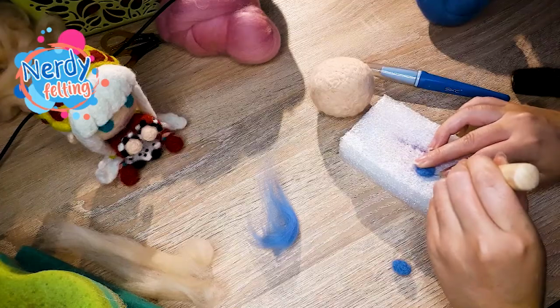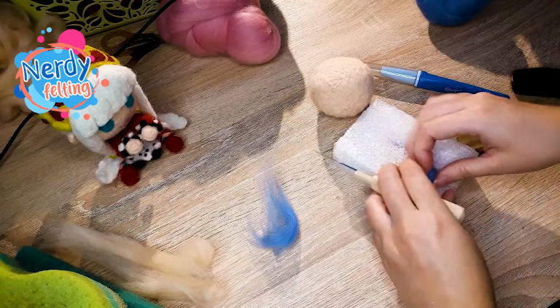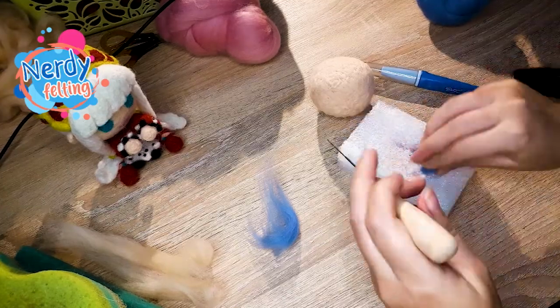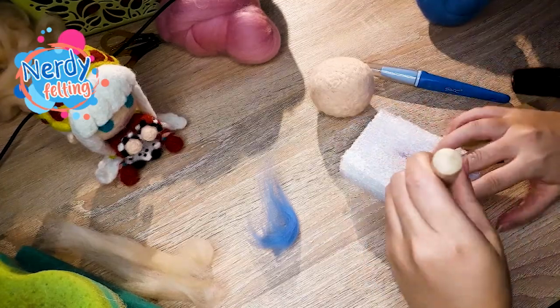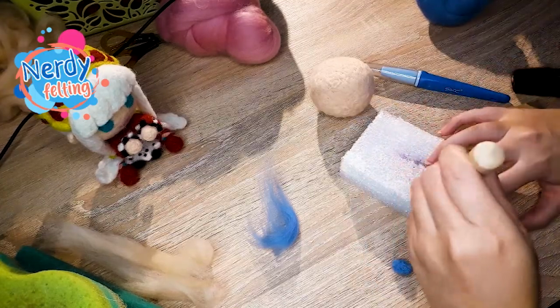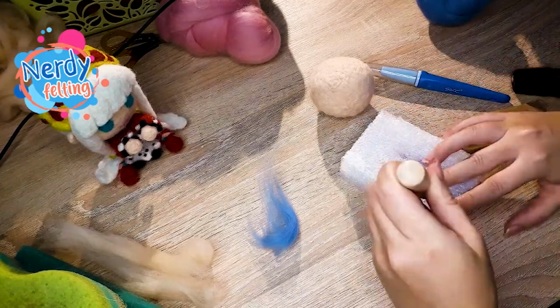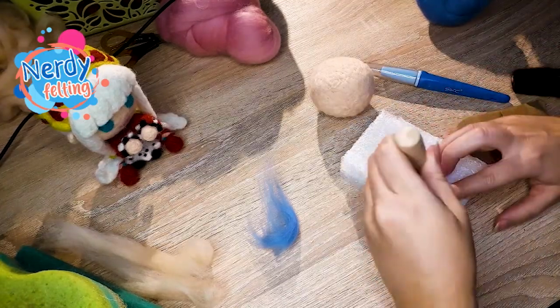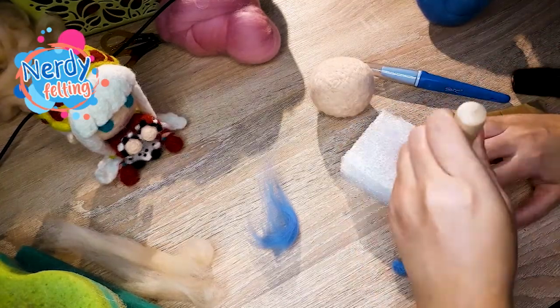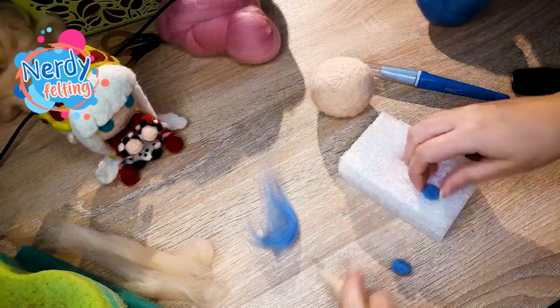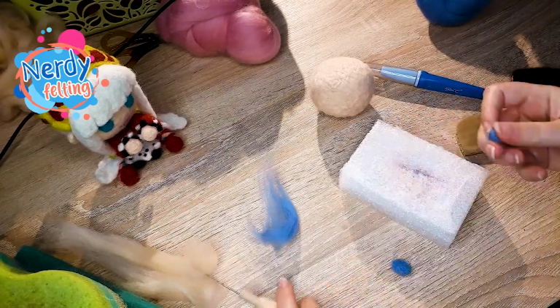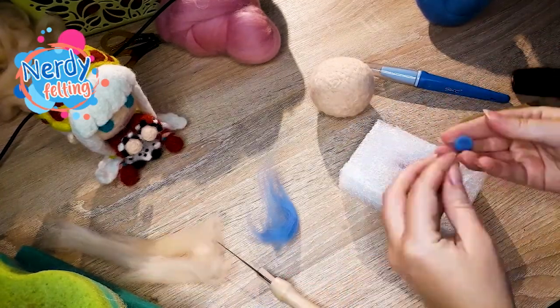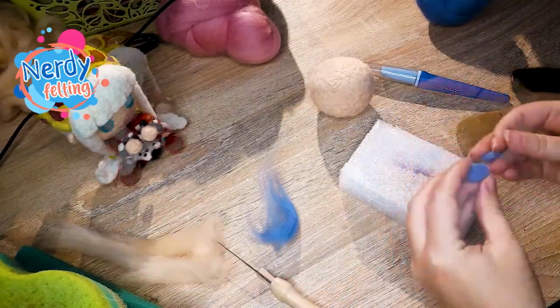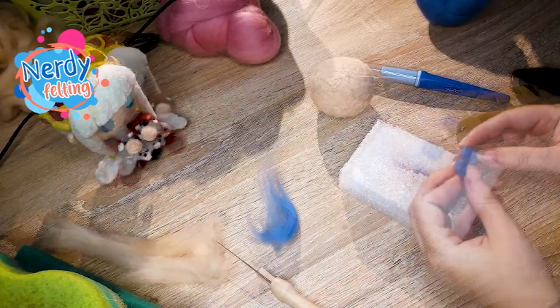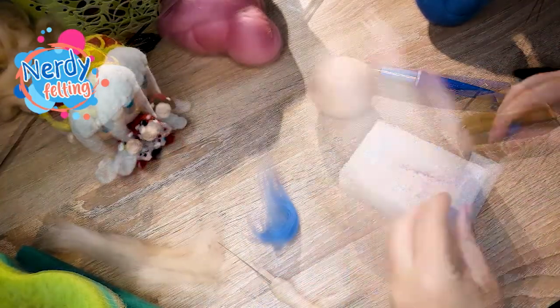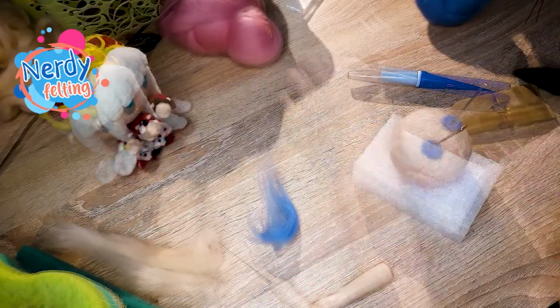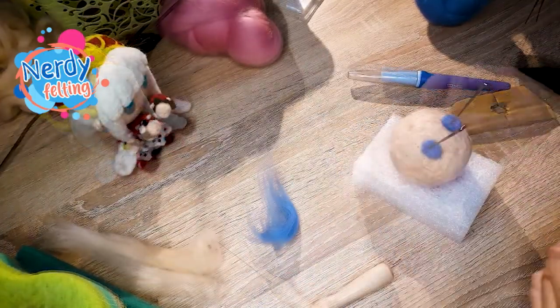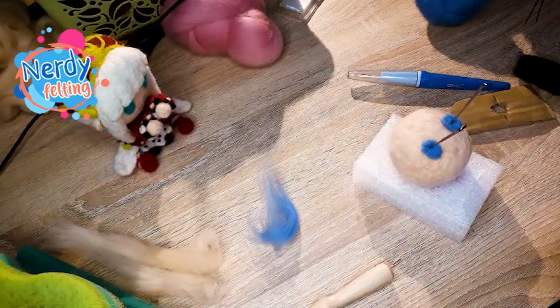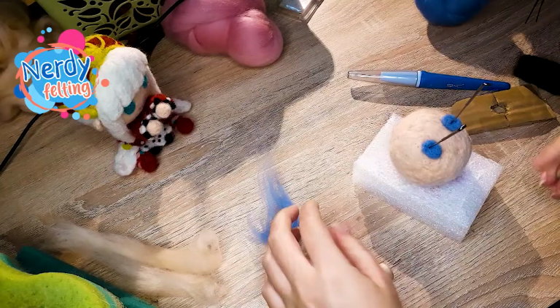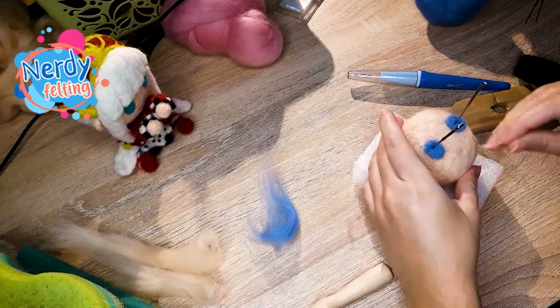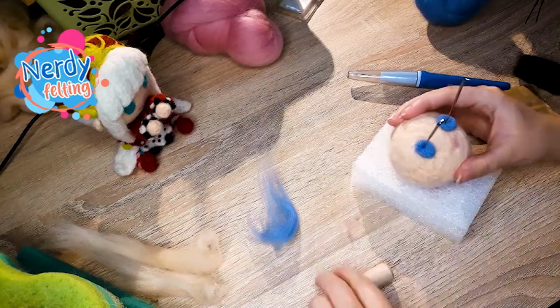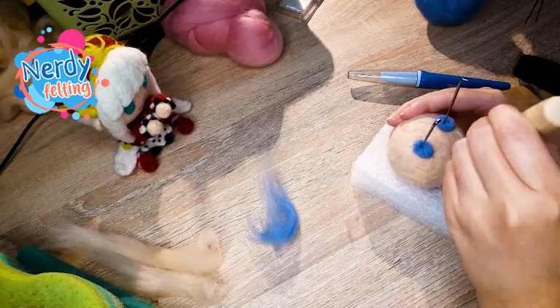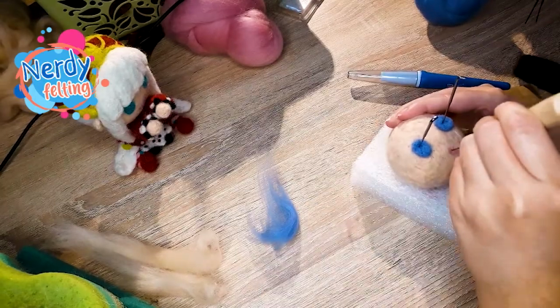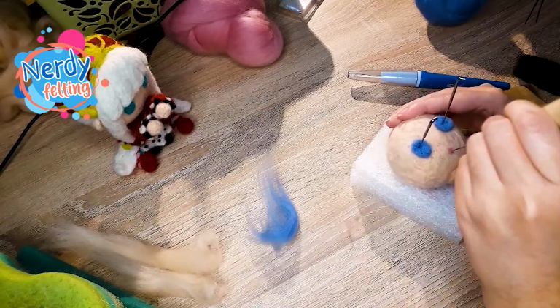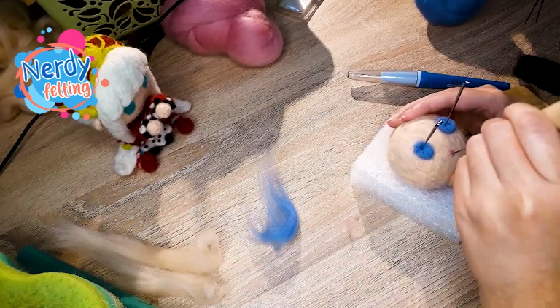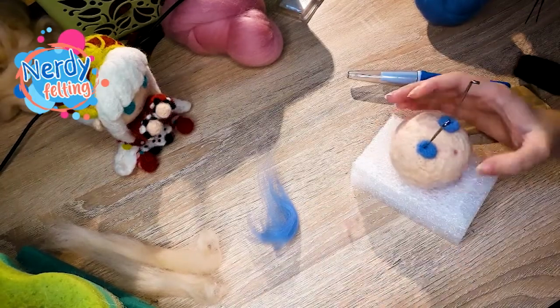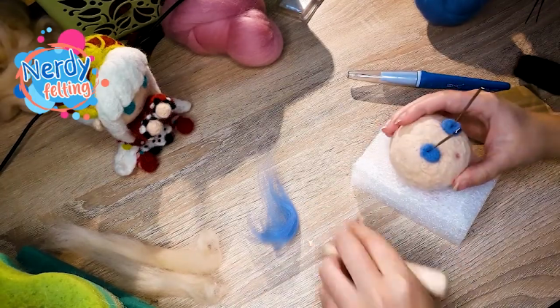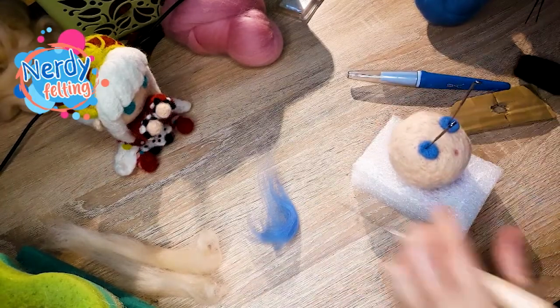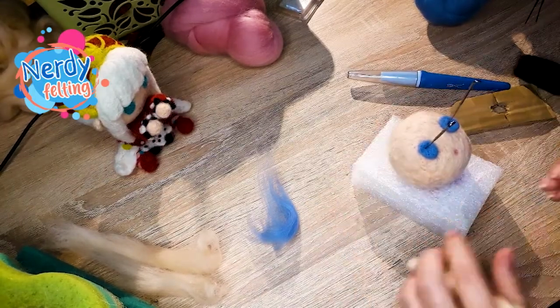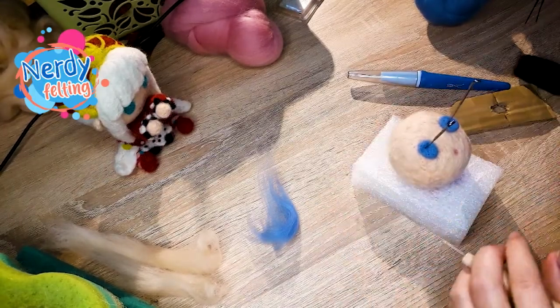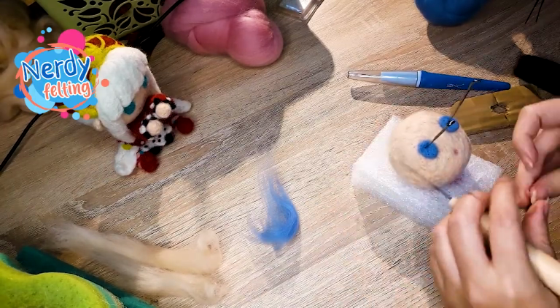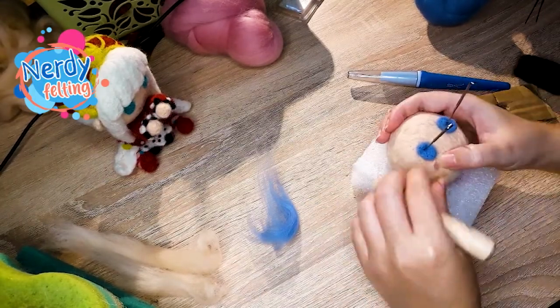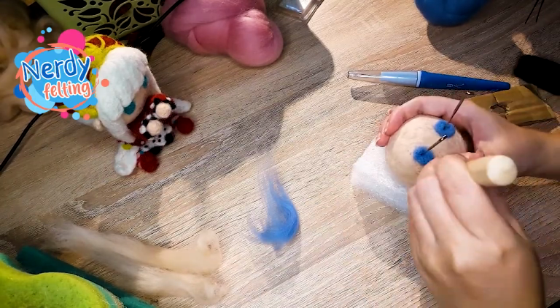Now the colors of the wool you are going to need for this figure: skin, dark brown, light brown, white, pink, golden, crimson, blue and grey.